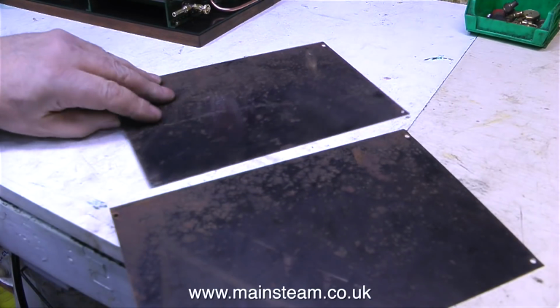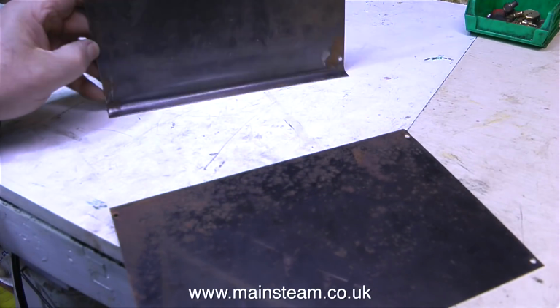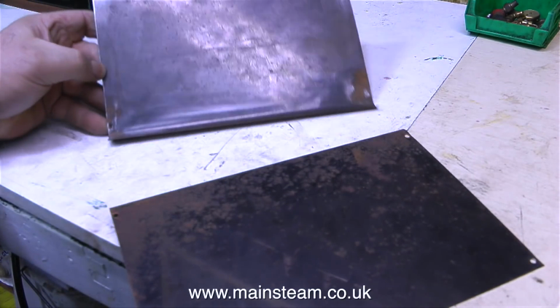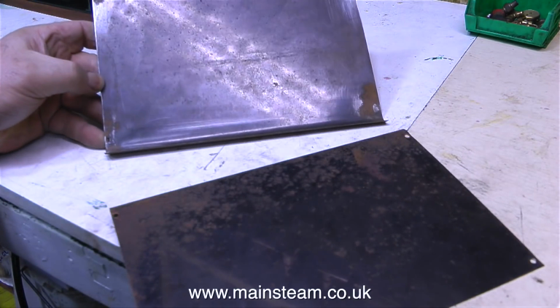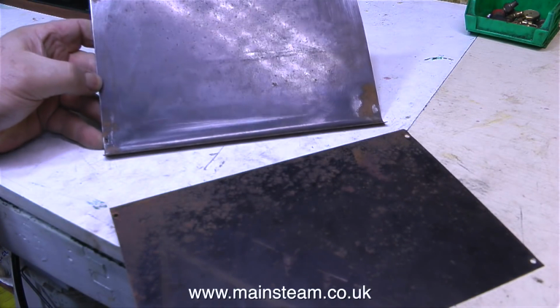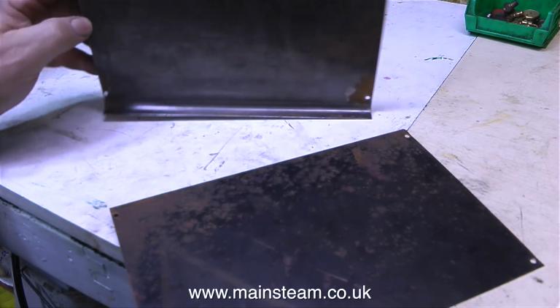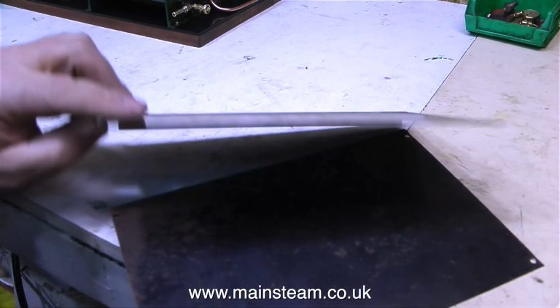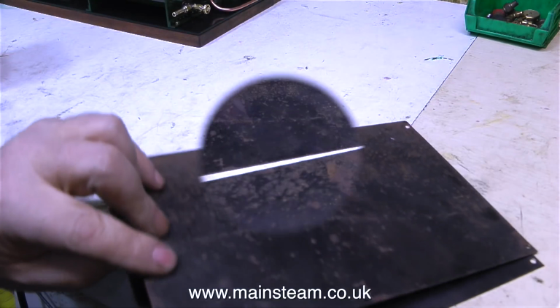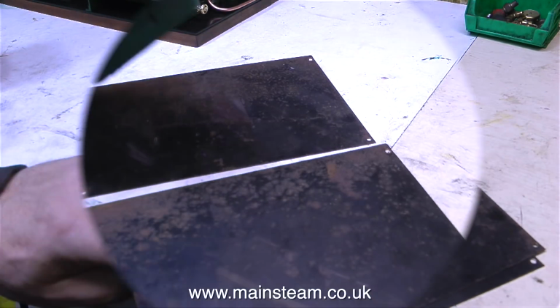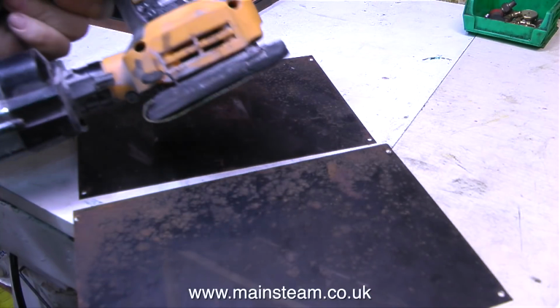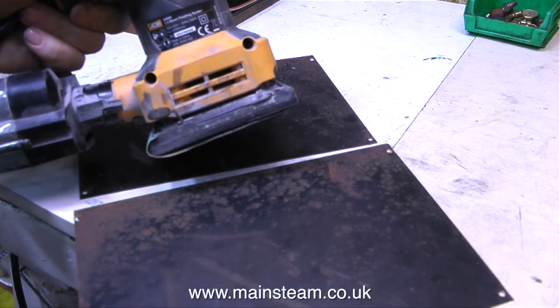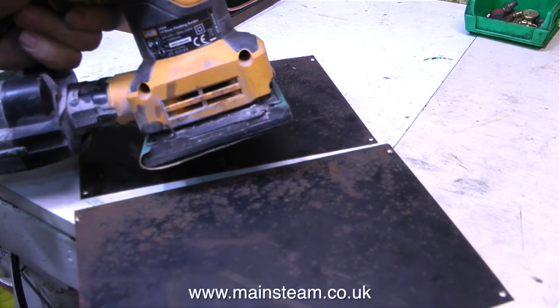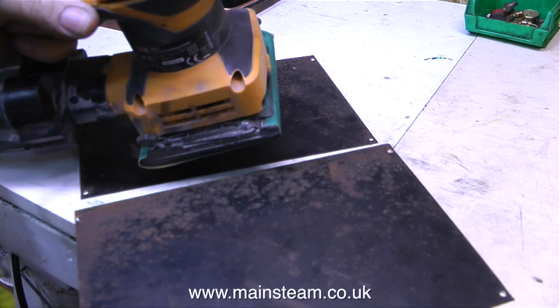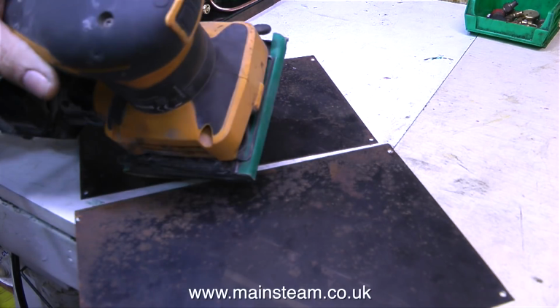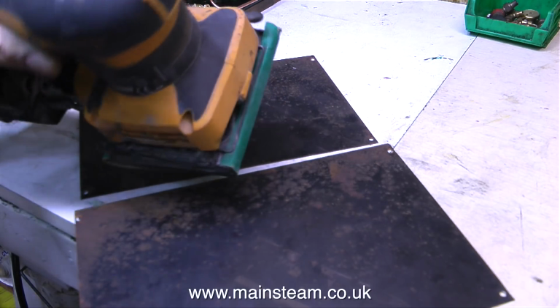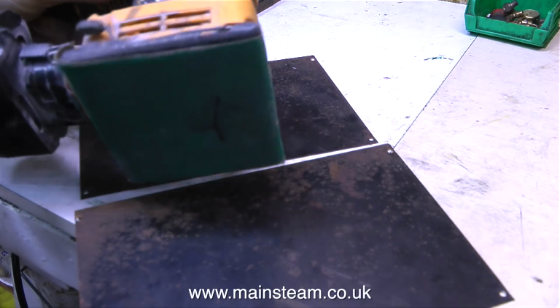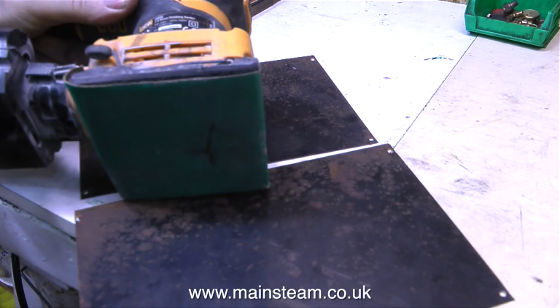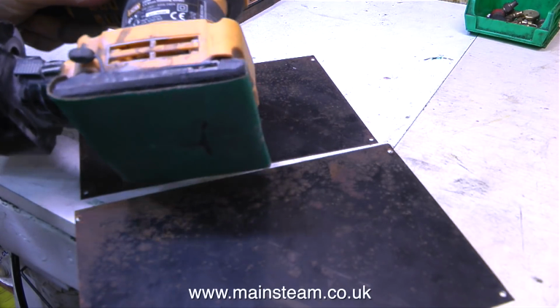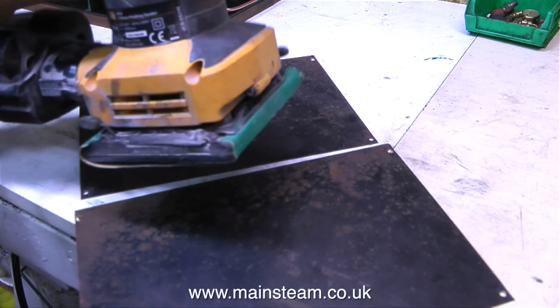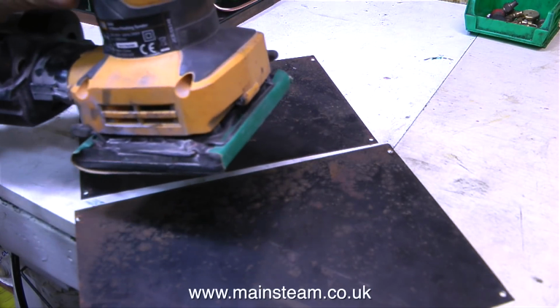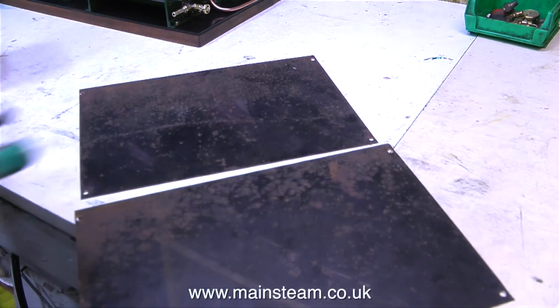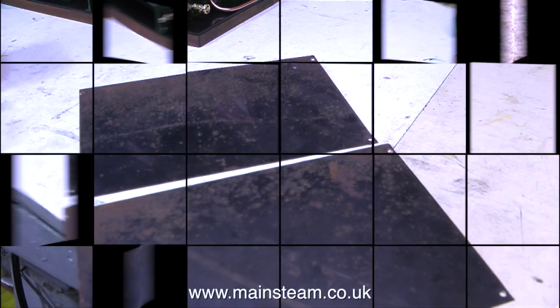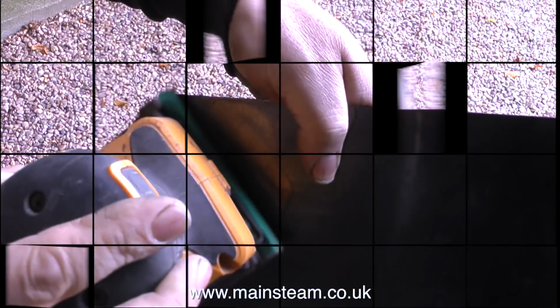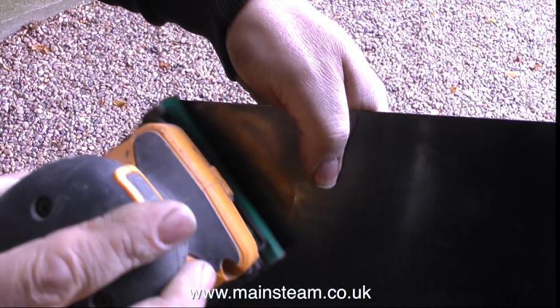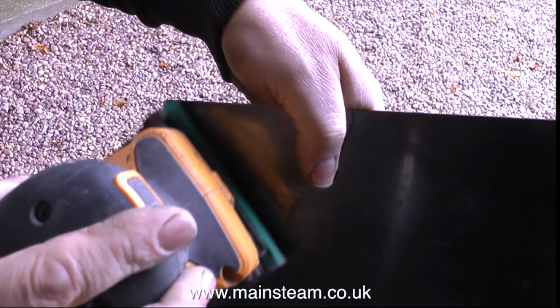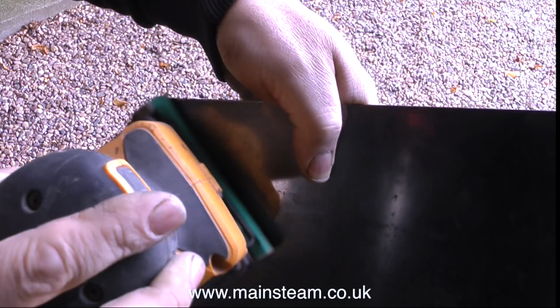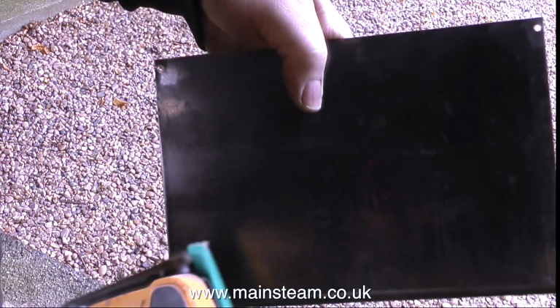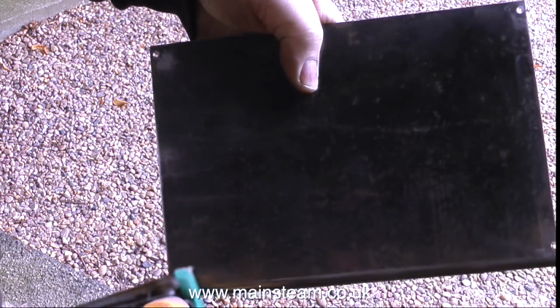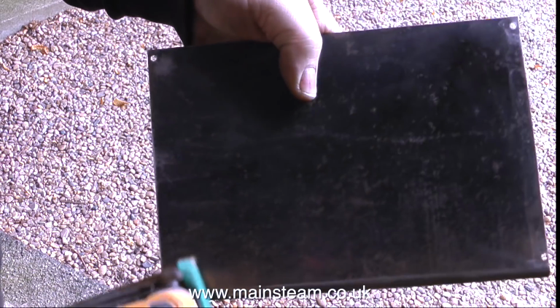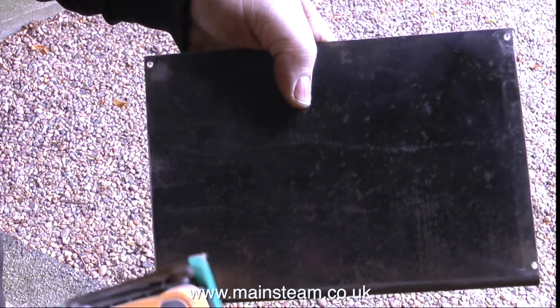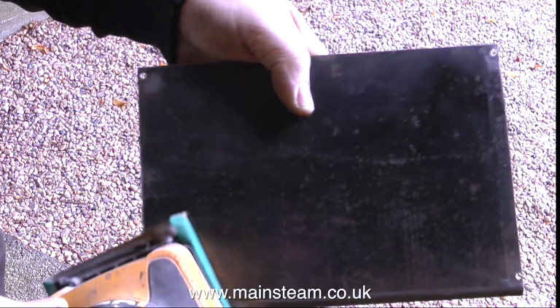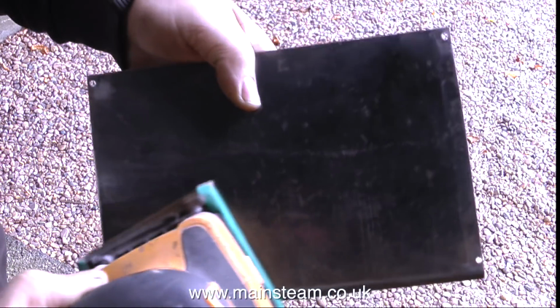These are the side panels, and these are quite rusty in places. So before I even look at putting paint on these, I'm going to have to remove this rust. The quickest way is to go outside and use my orbital sander.